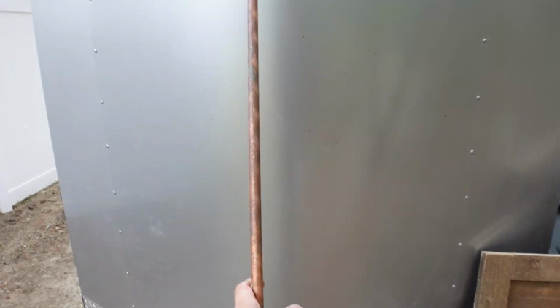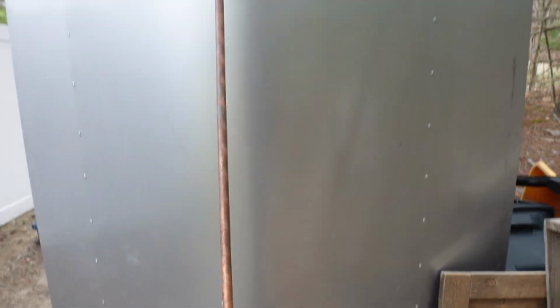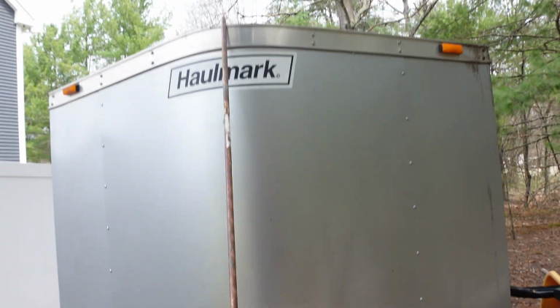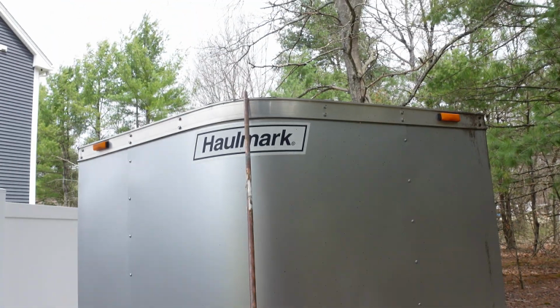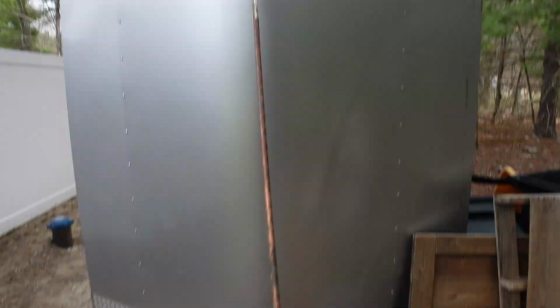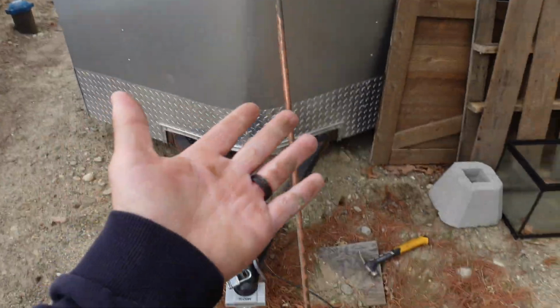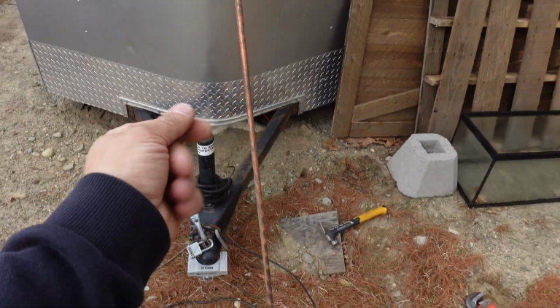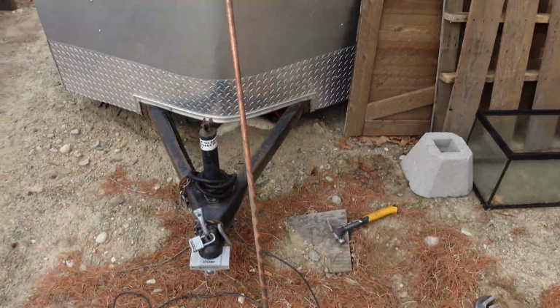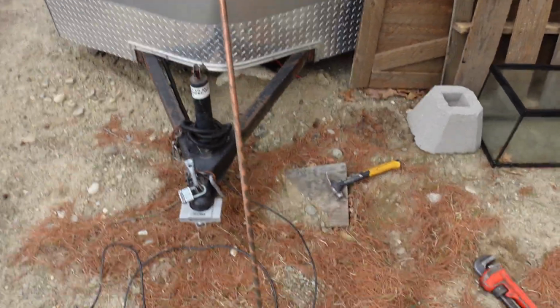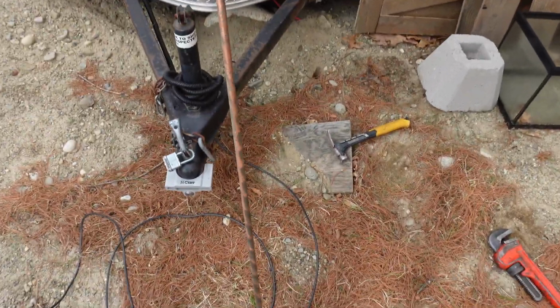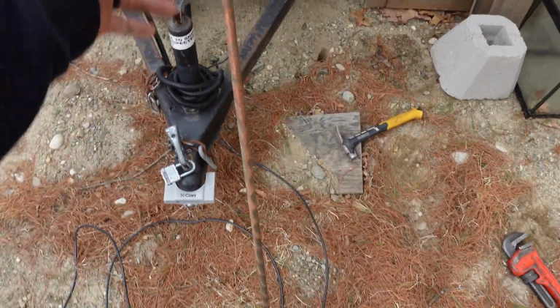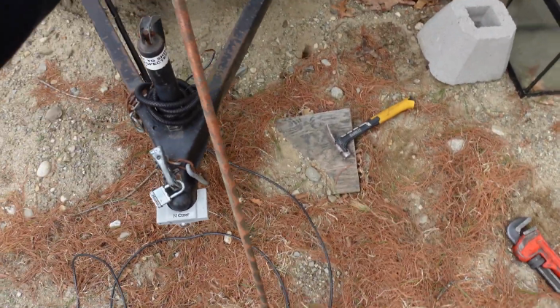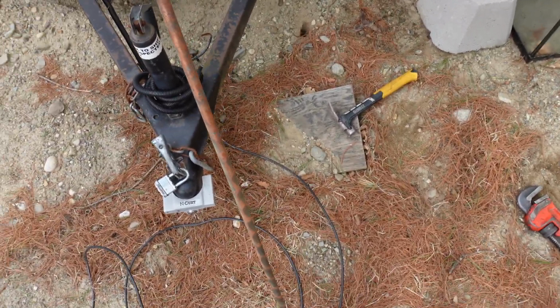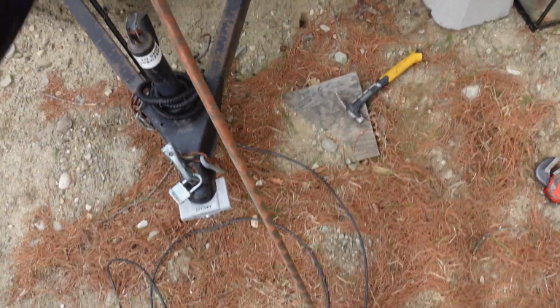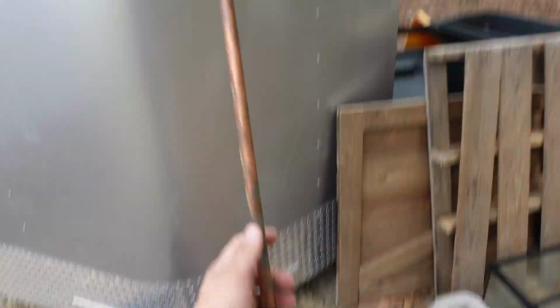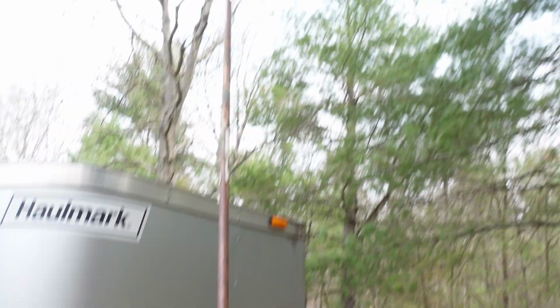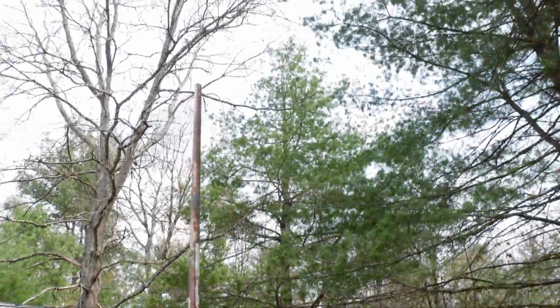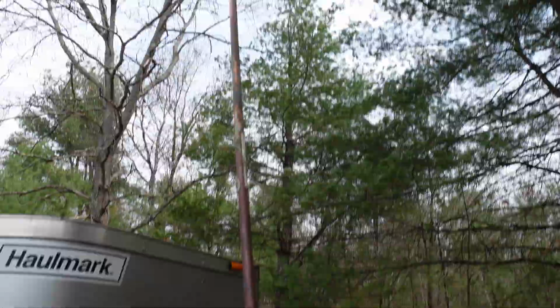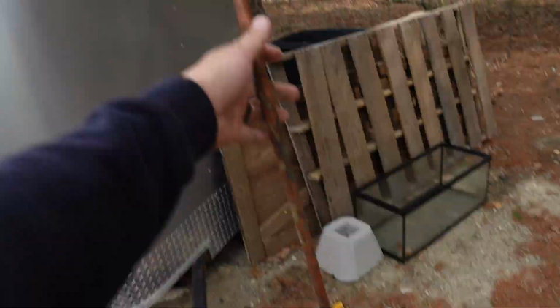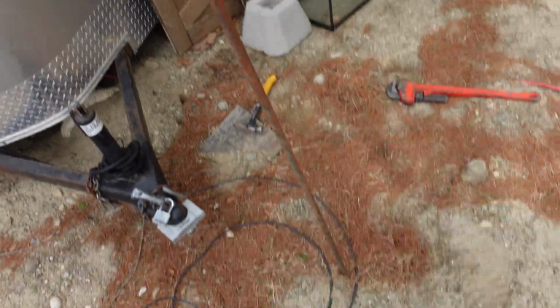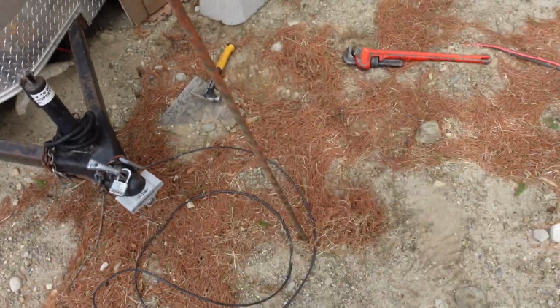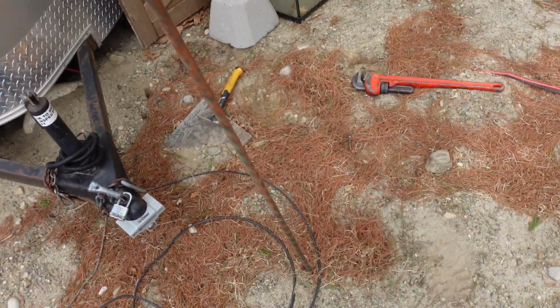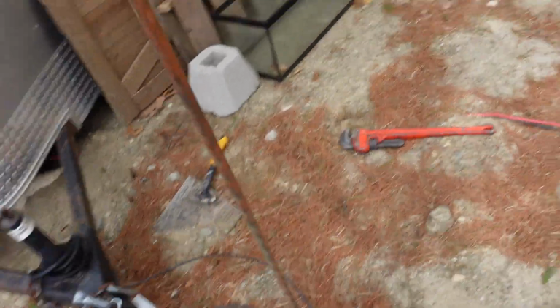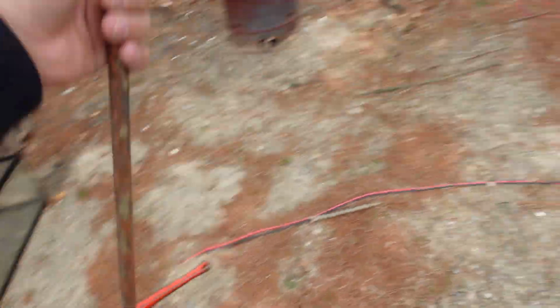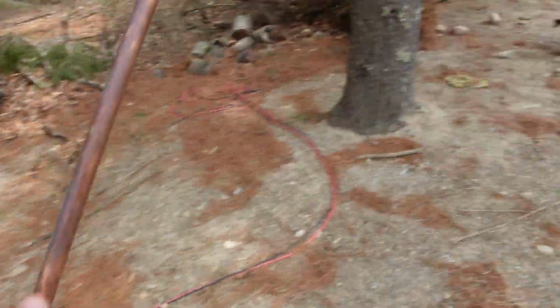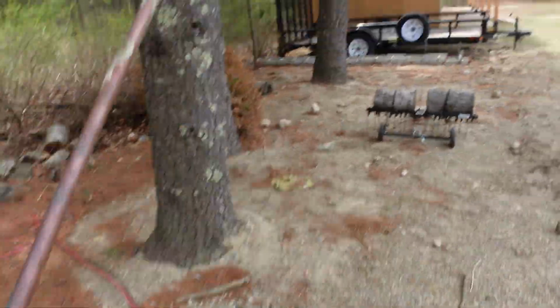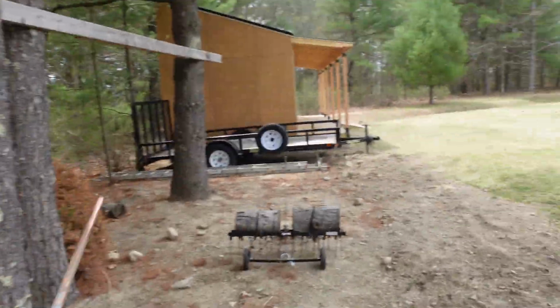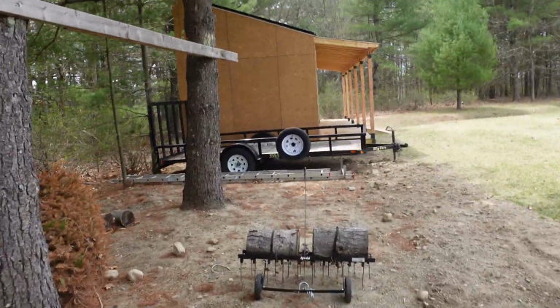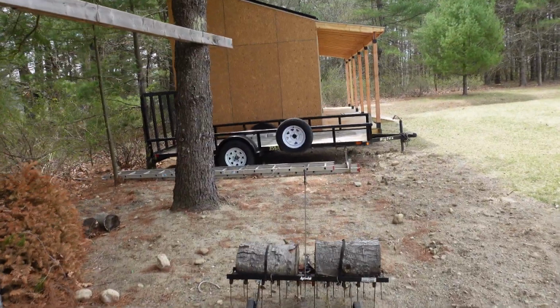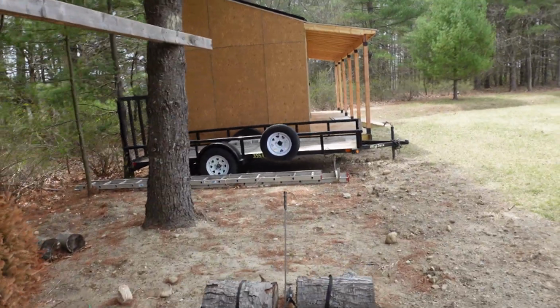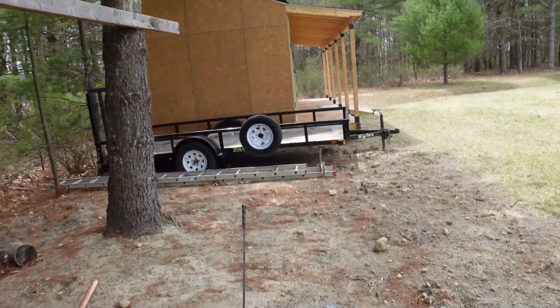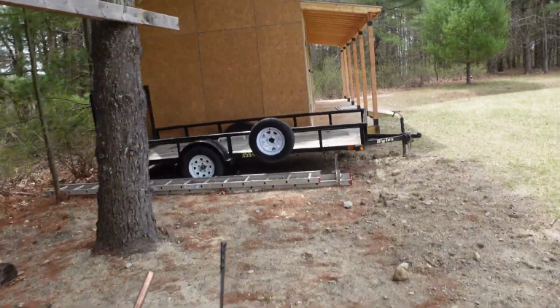It had some wiggle room, so I was assuming I was gonna be able to pull it out, but I didn't think it was gonna go that easy. Holy shit, it came right out. Well, that worked out perfectly. Let's go install it, shall we?